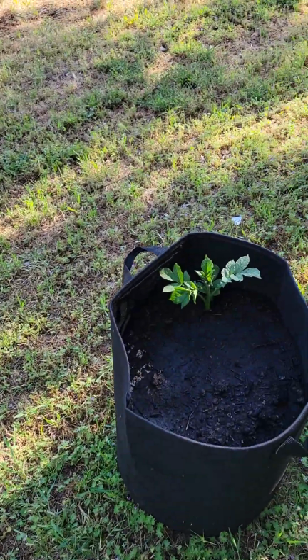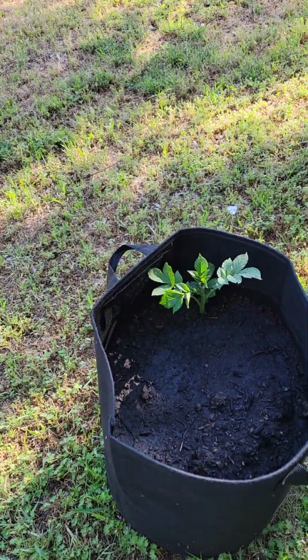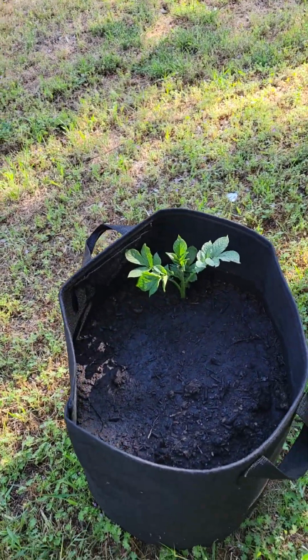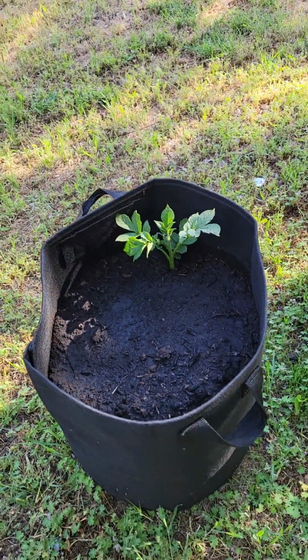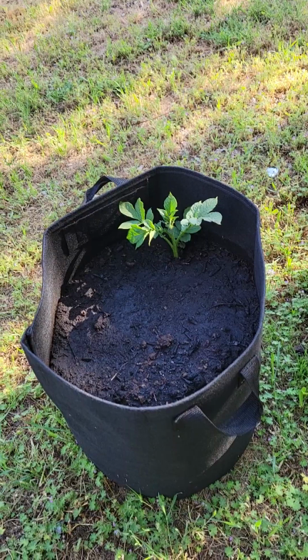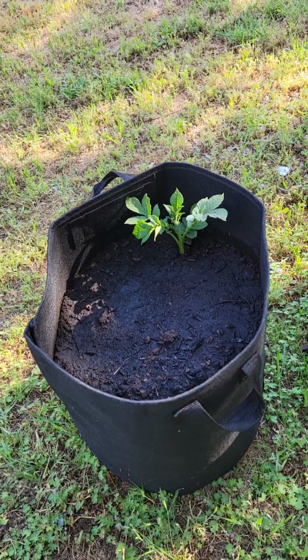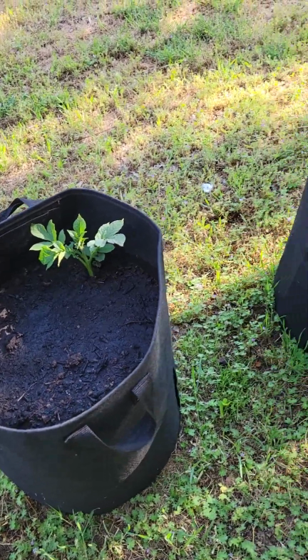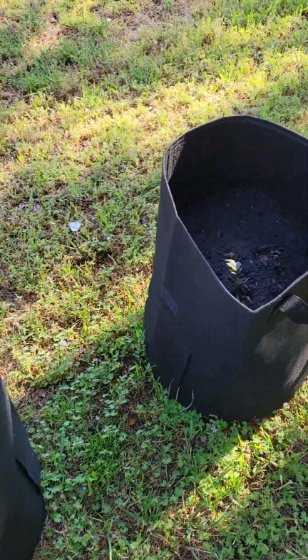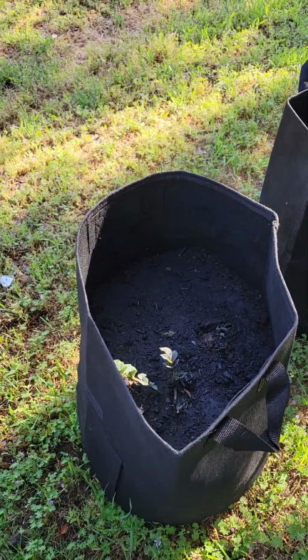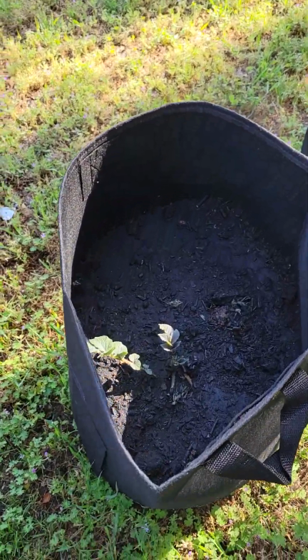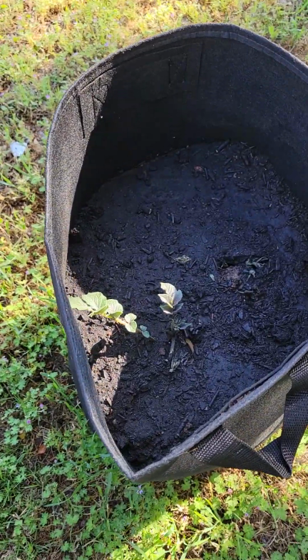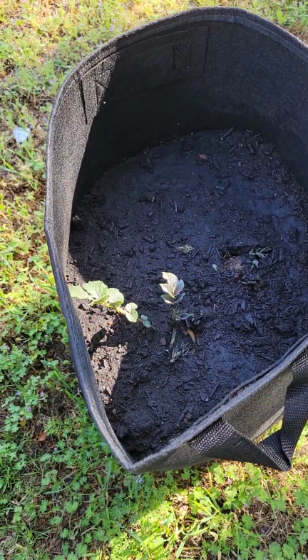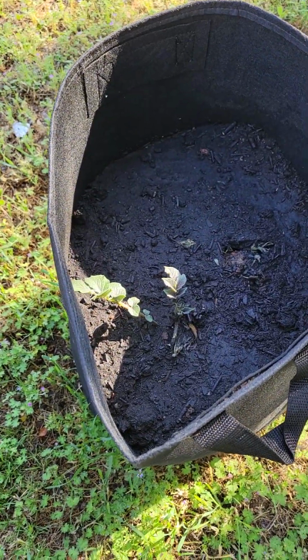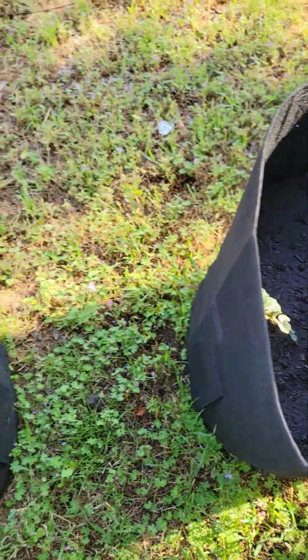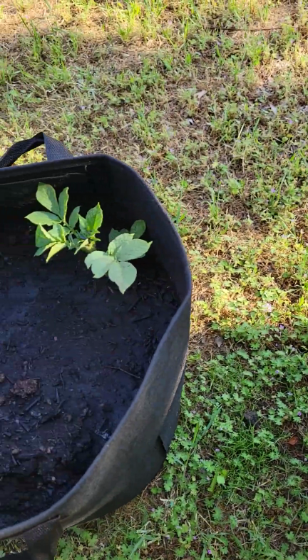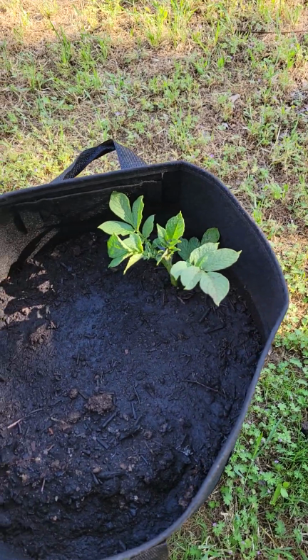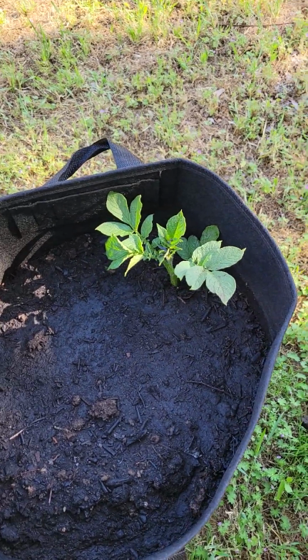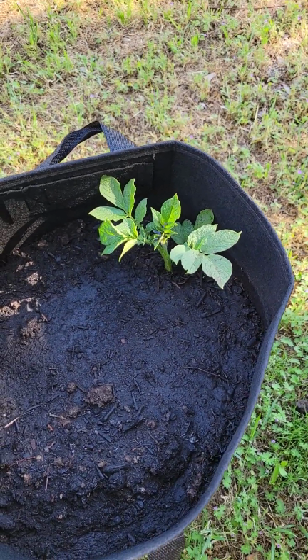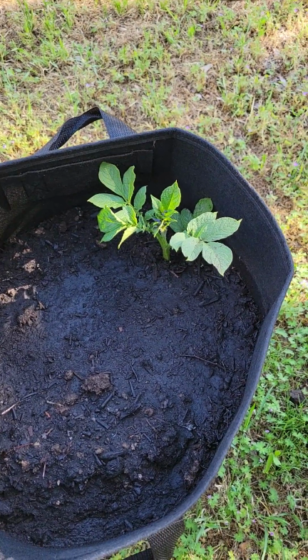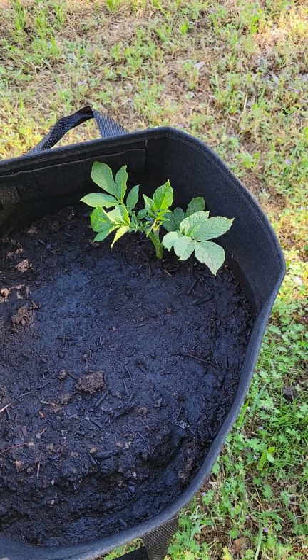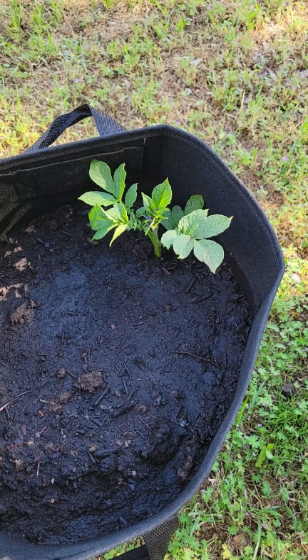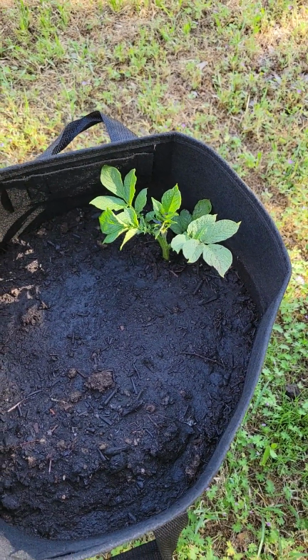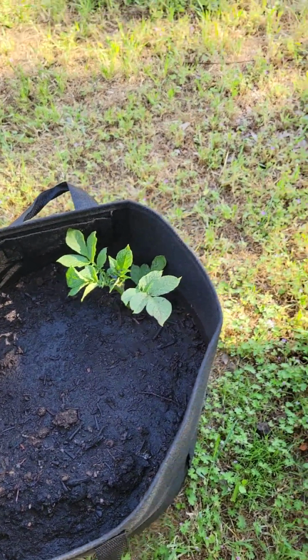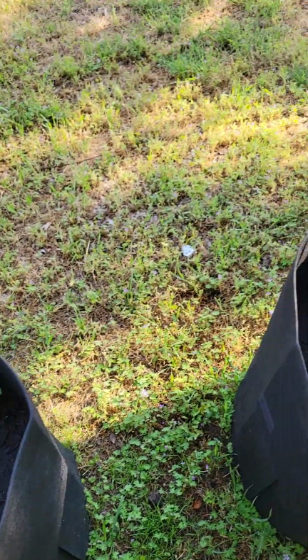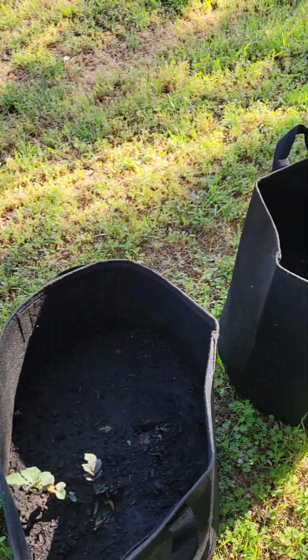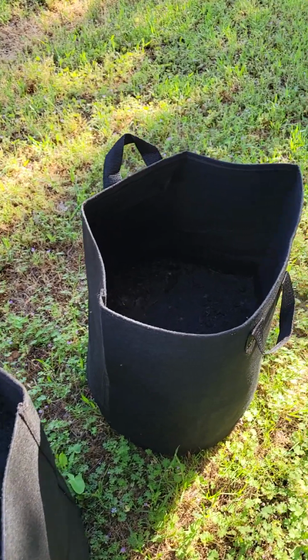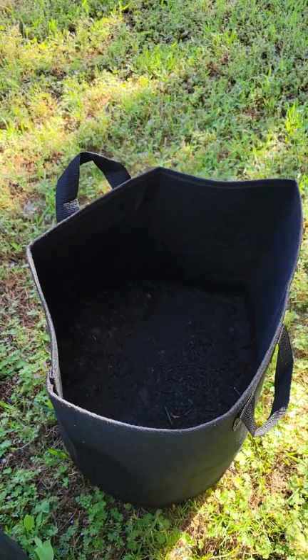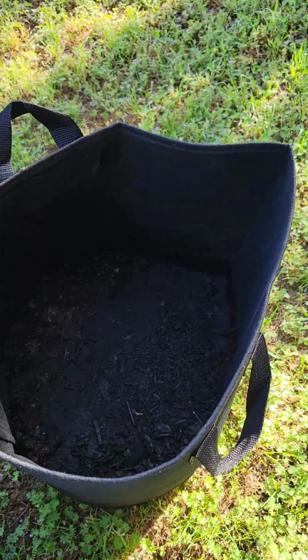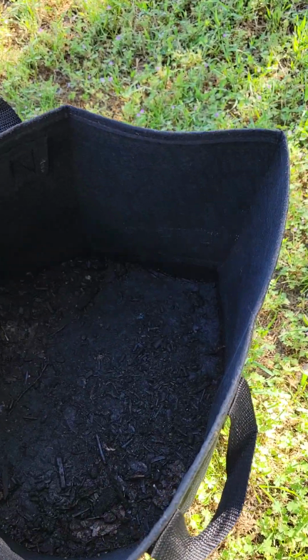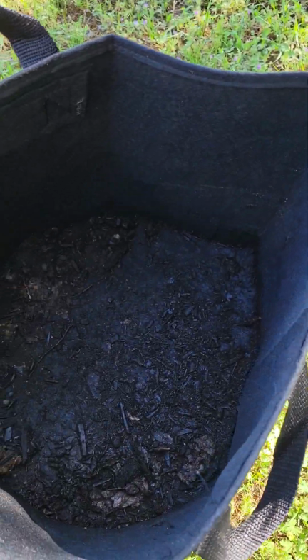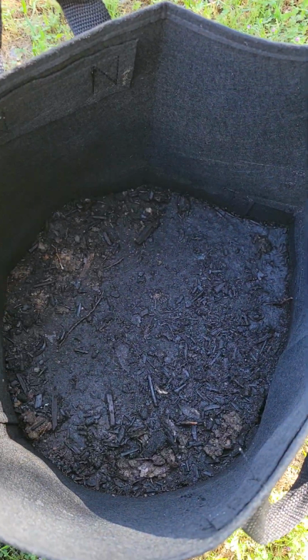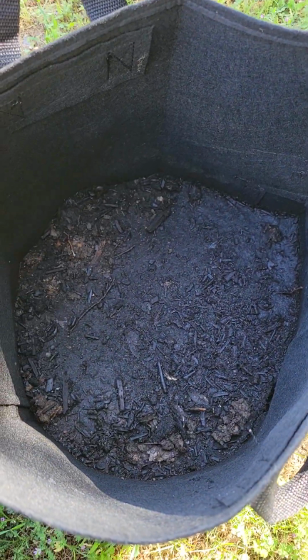Here are my grow bags with my potatoes. This is a purple potato, this is just a regular white potato, and then I did plant some russets over here but that one's not doing as well.